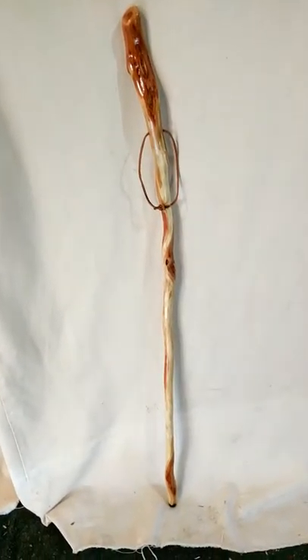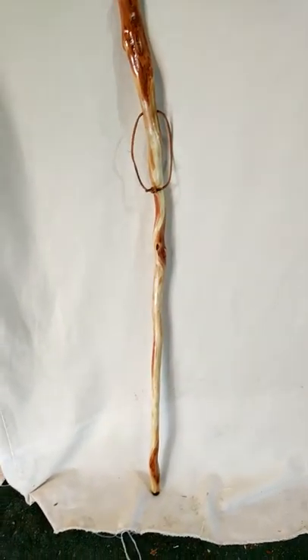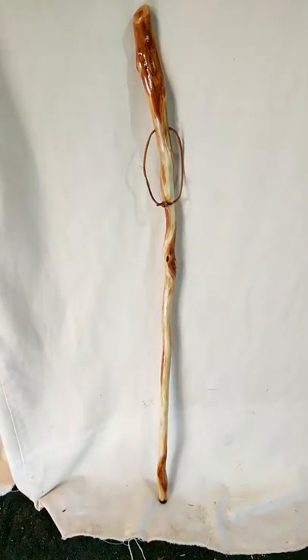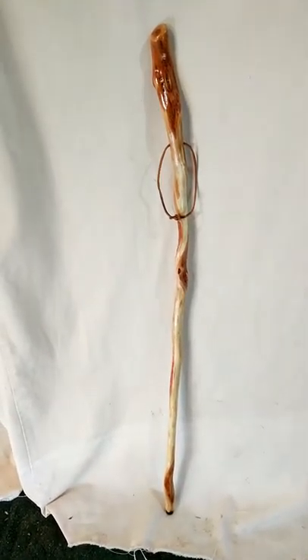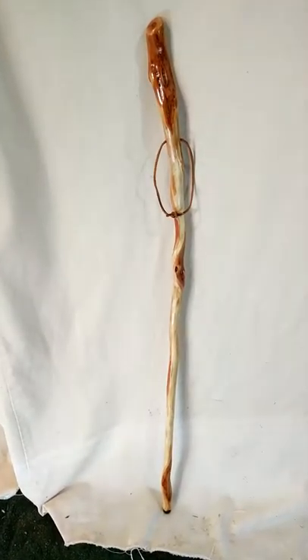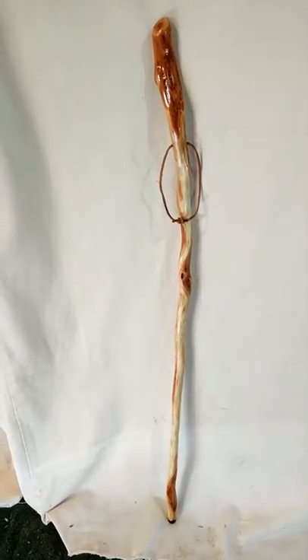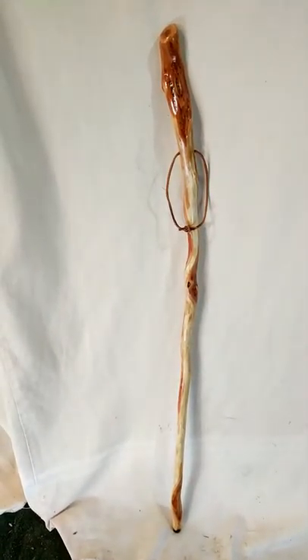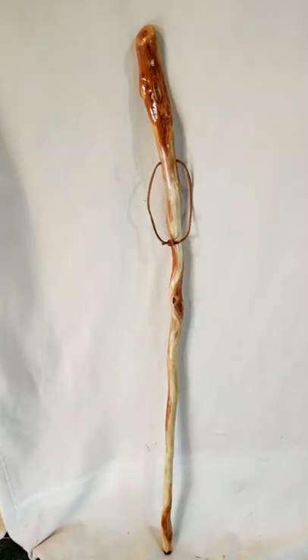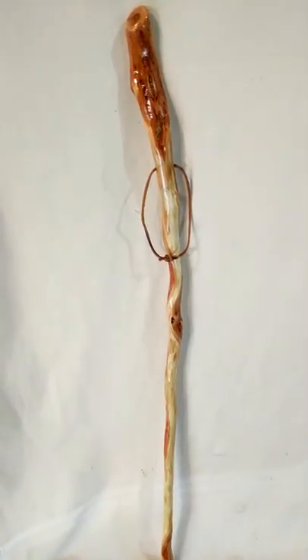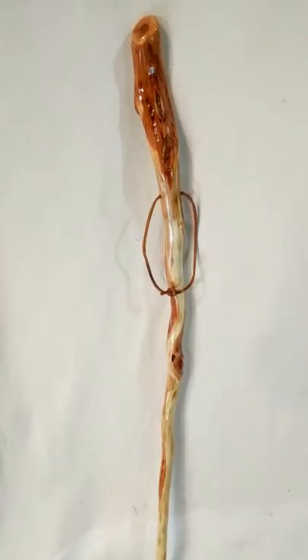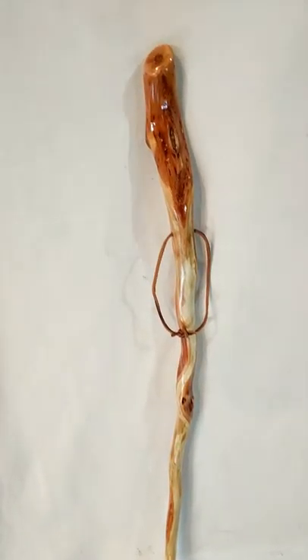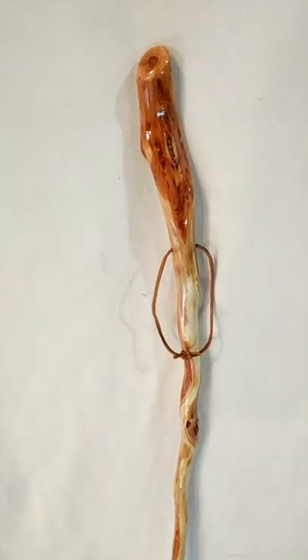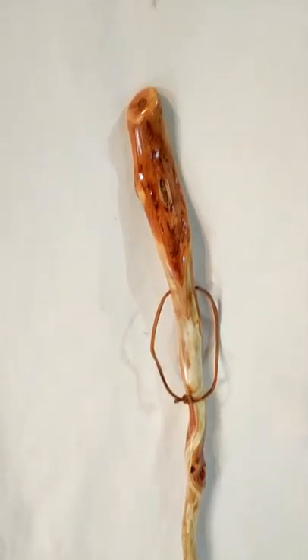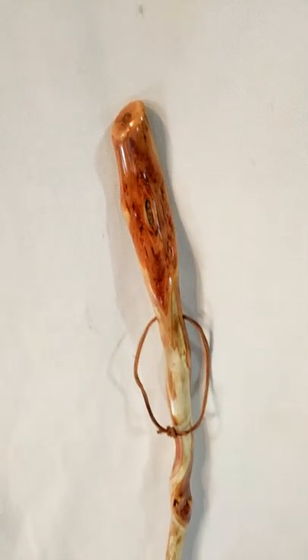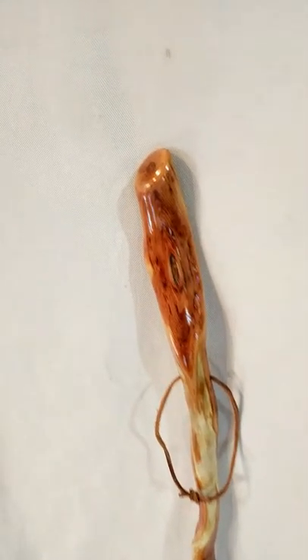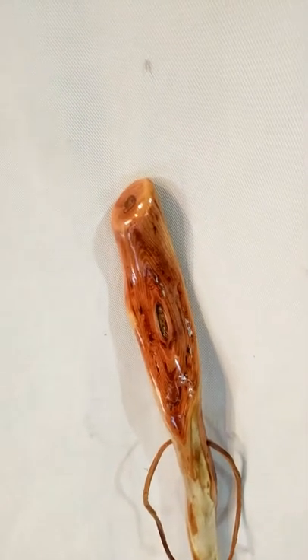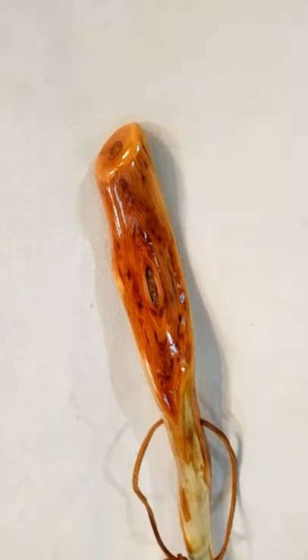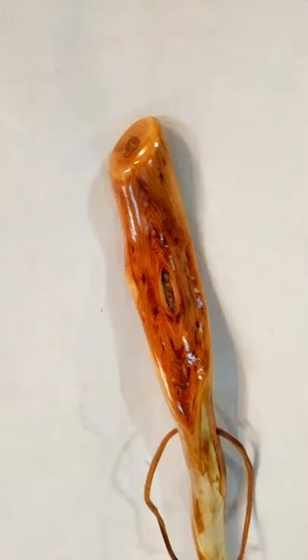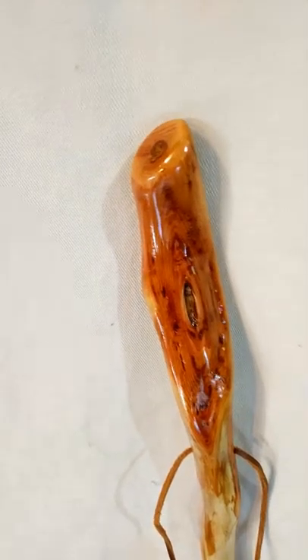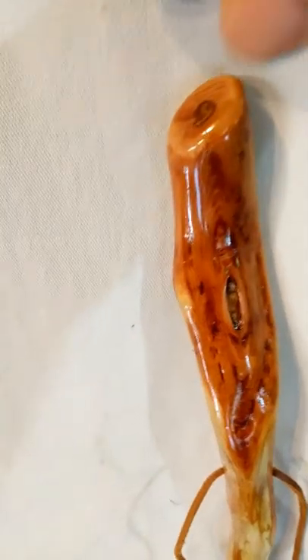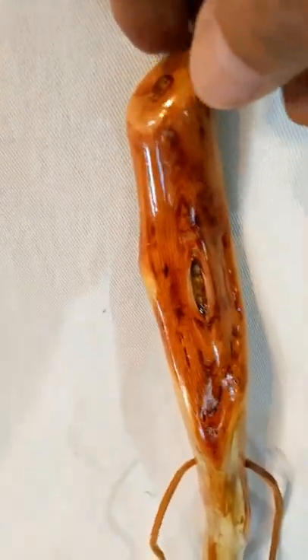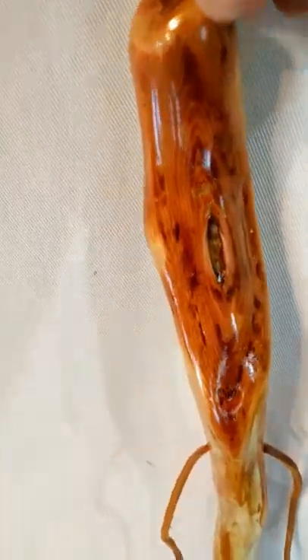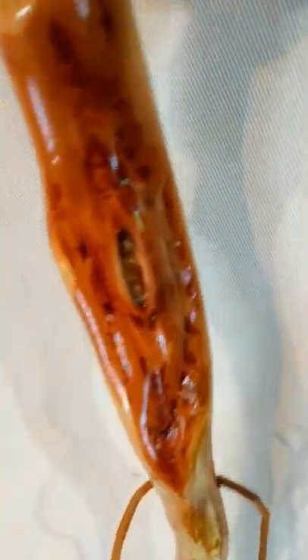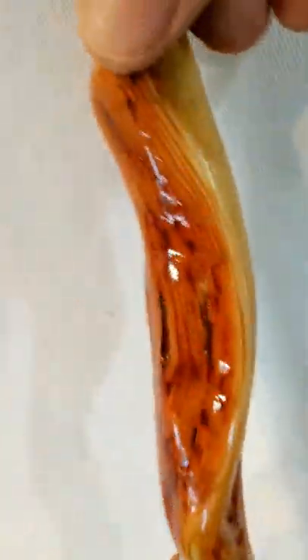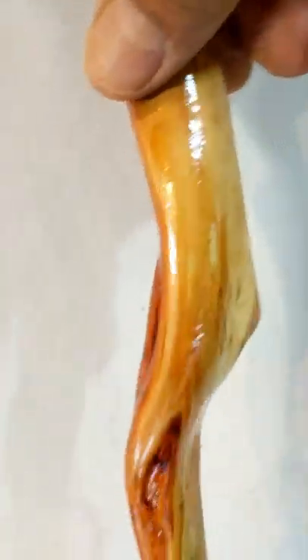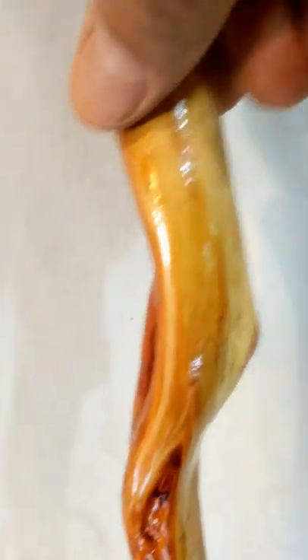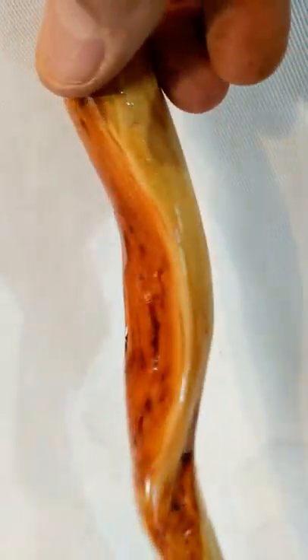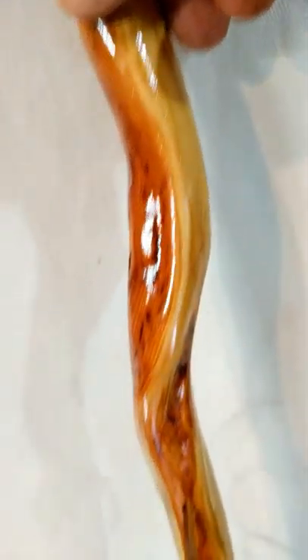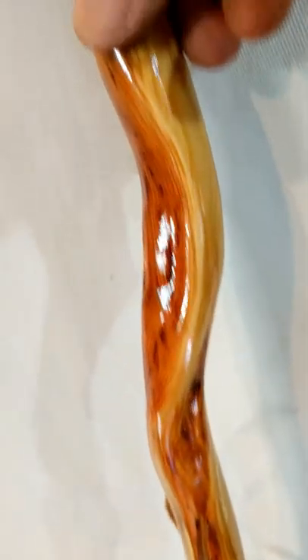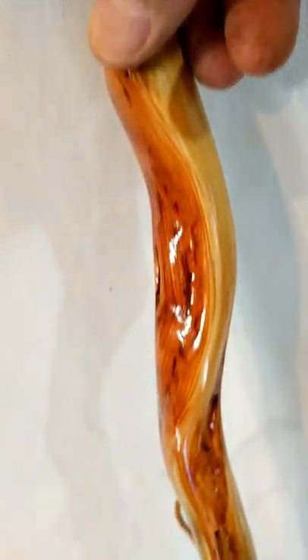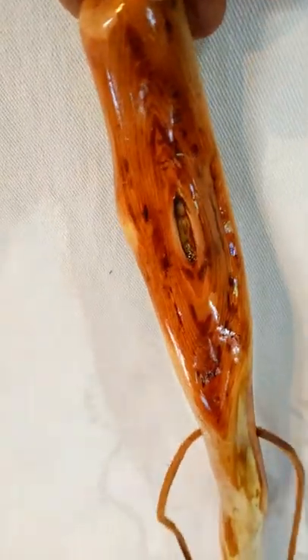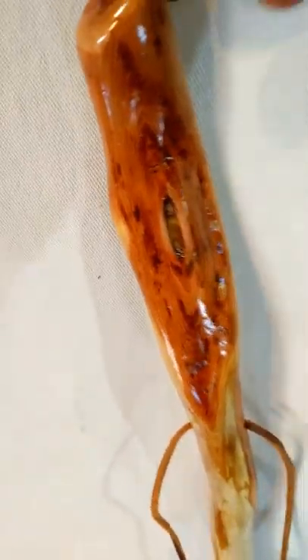It's 39 inches long, got a lot of really nice diamonds and some really cool character to it. You can see at the handle it's got just a beautiful diamond and a nice curve here for a great place to put your hand.